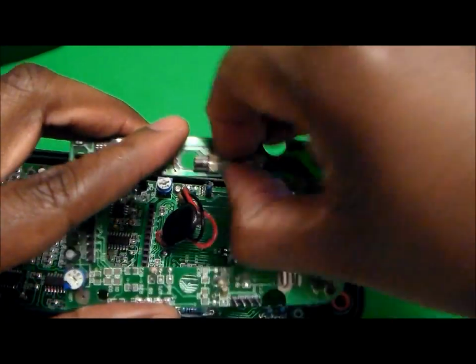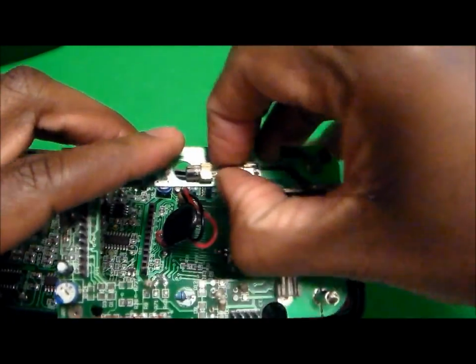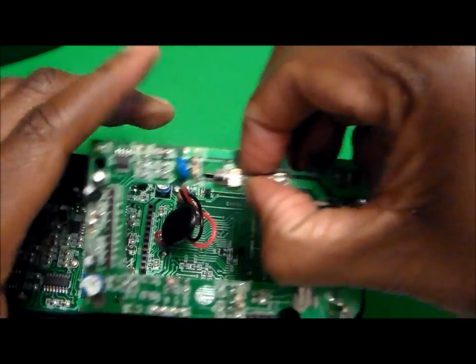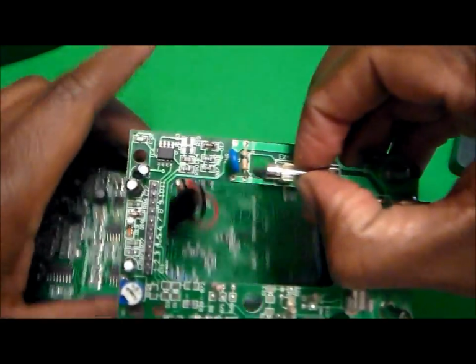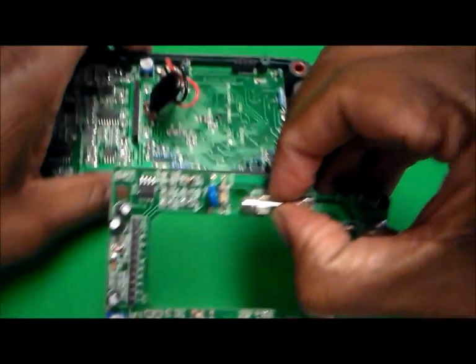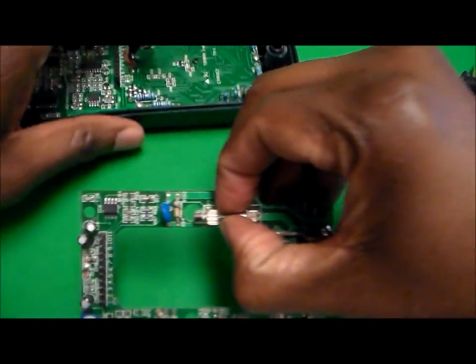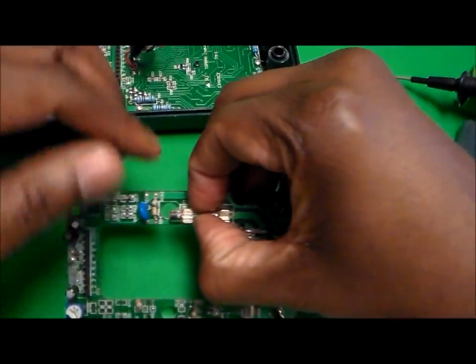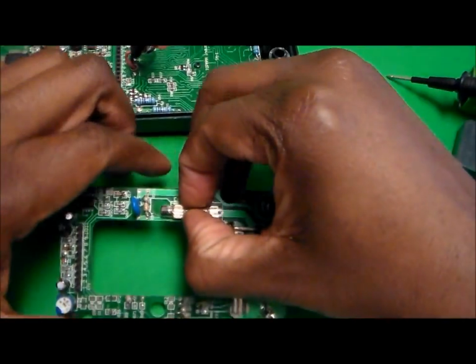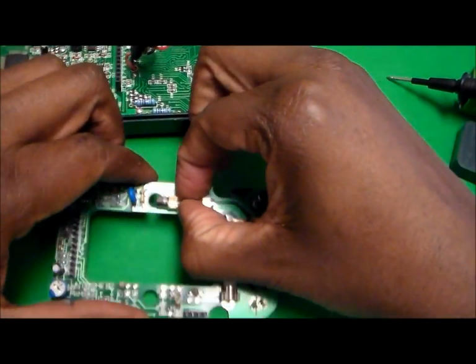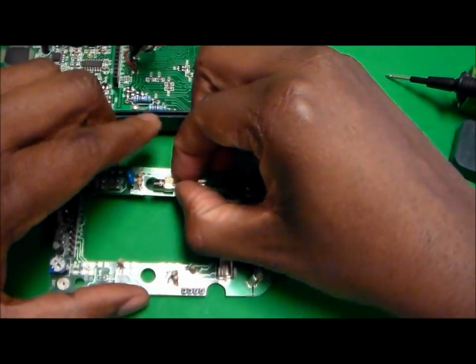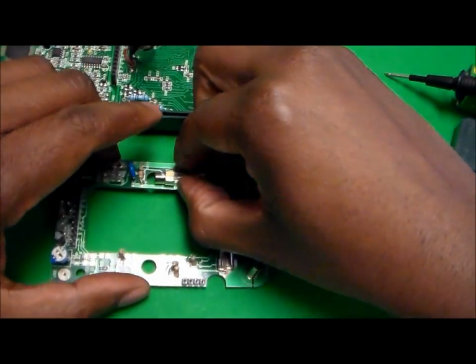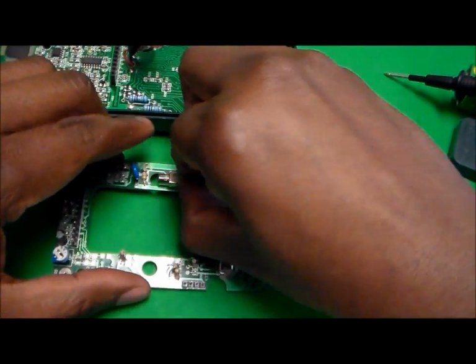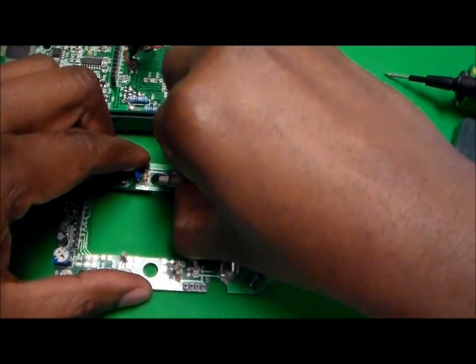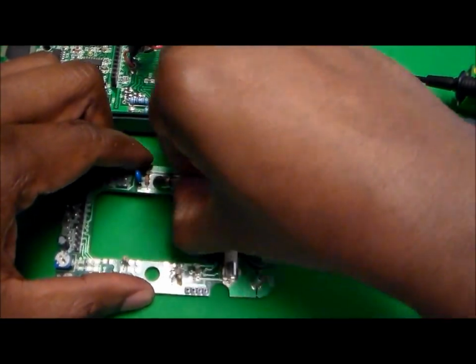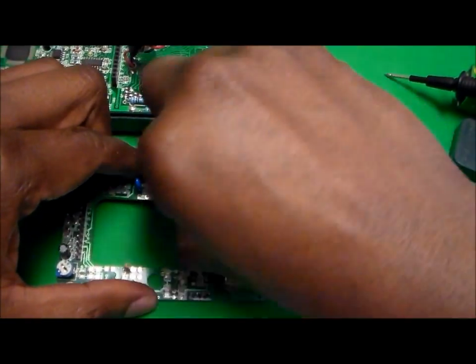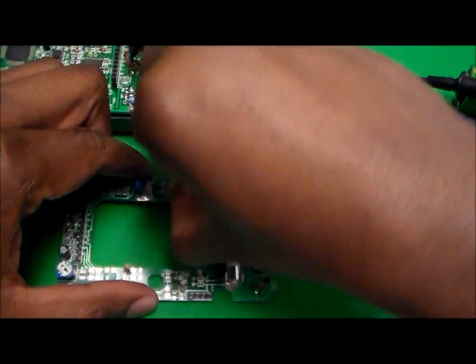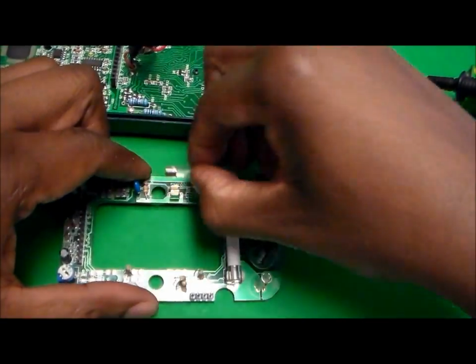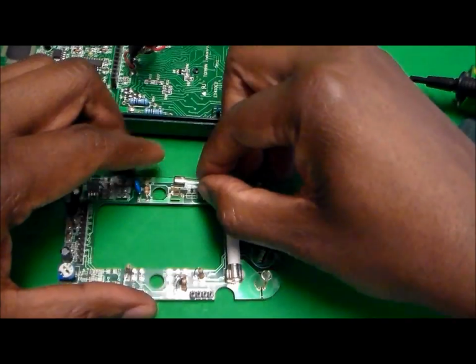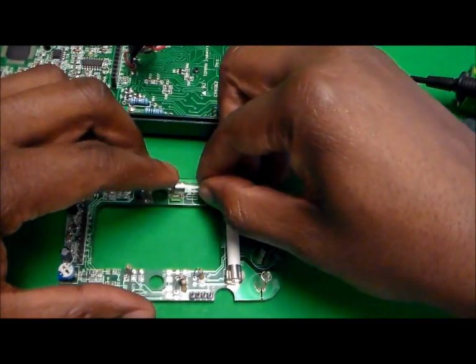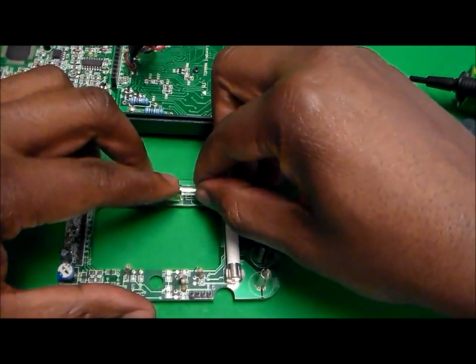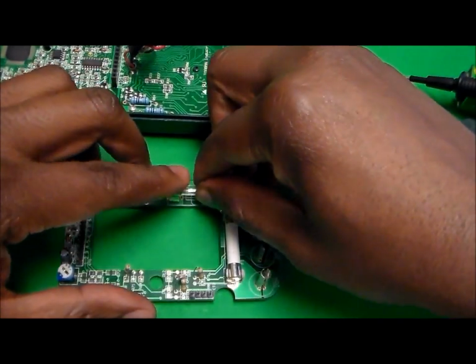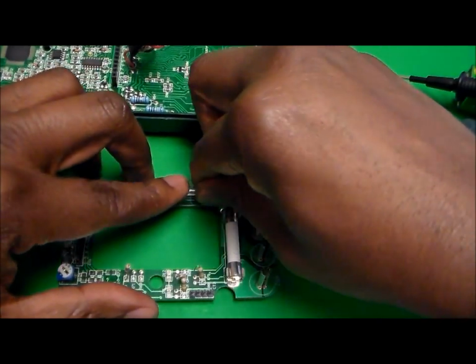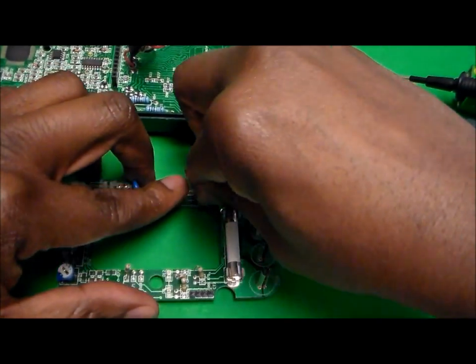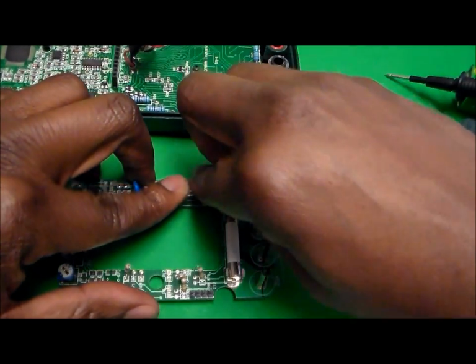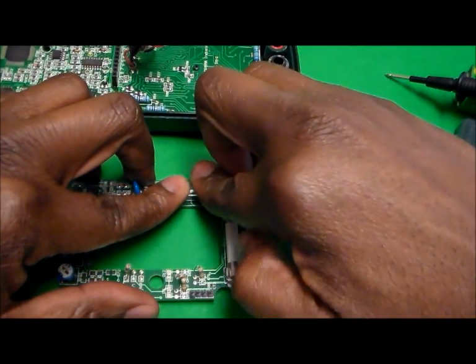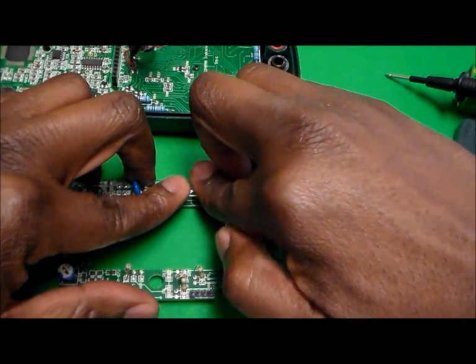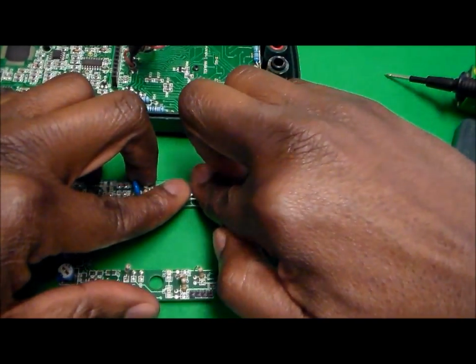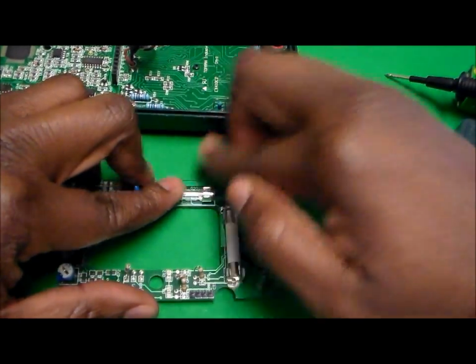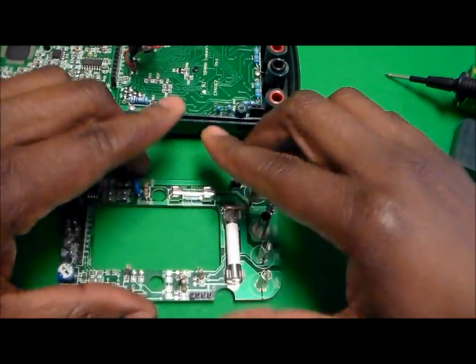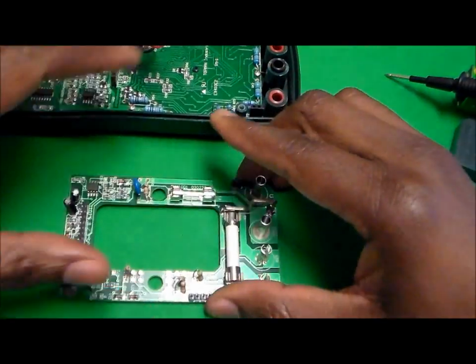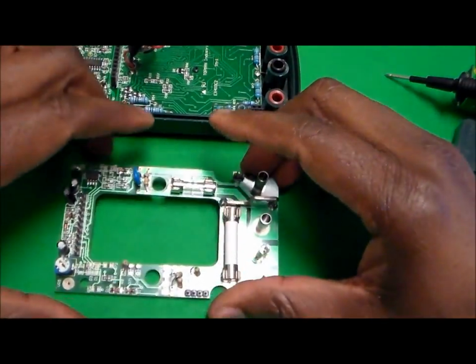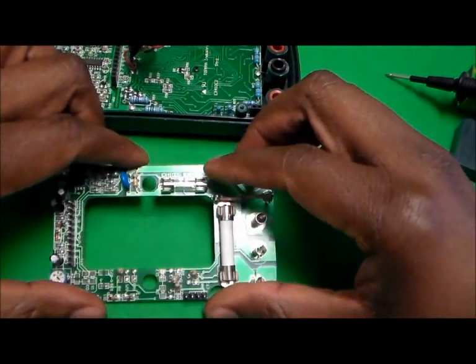The best way to replace it is to just snap it right in.